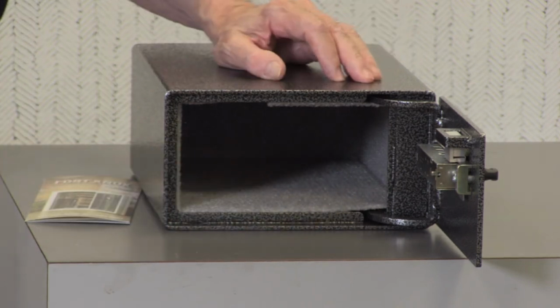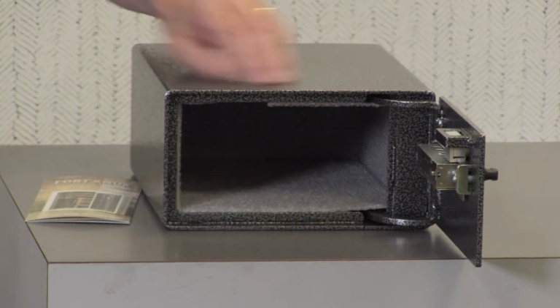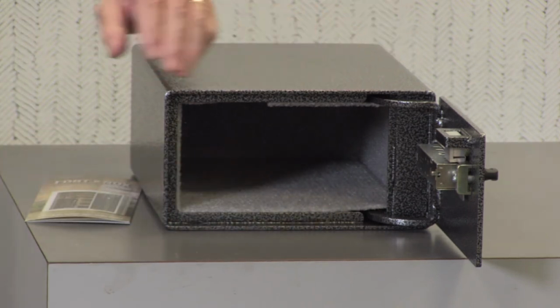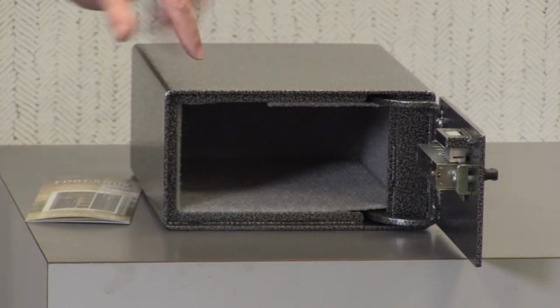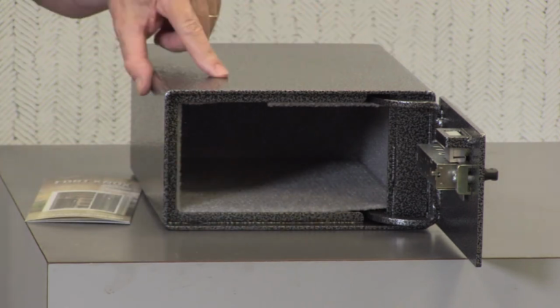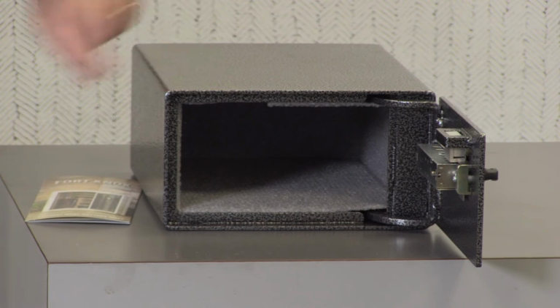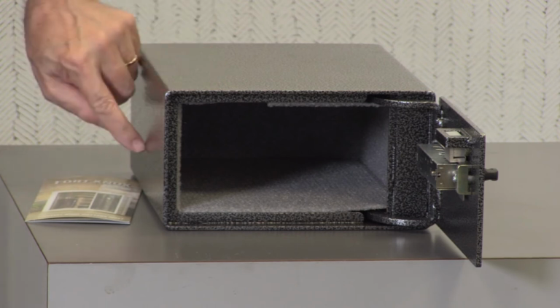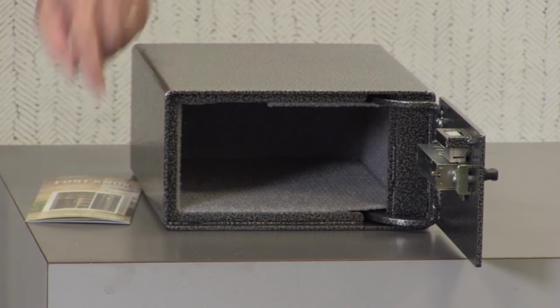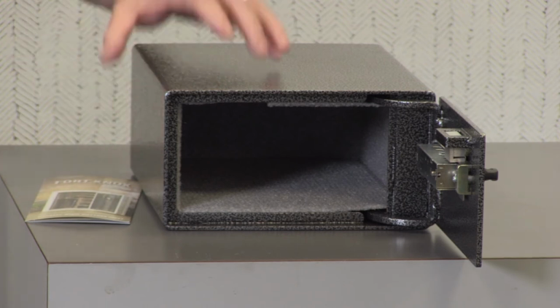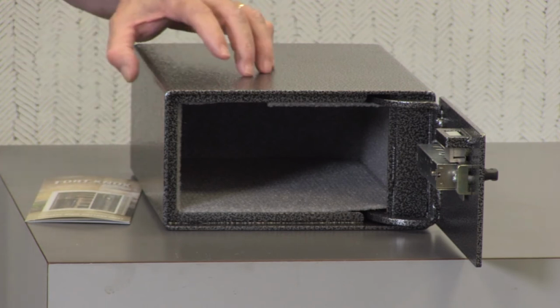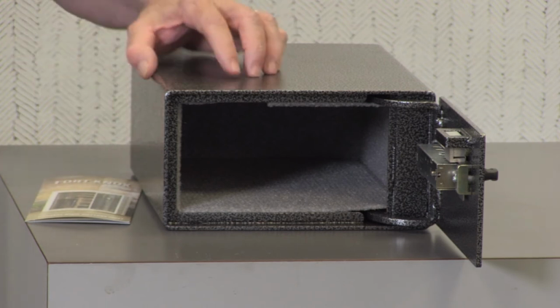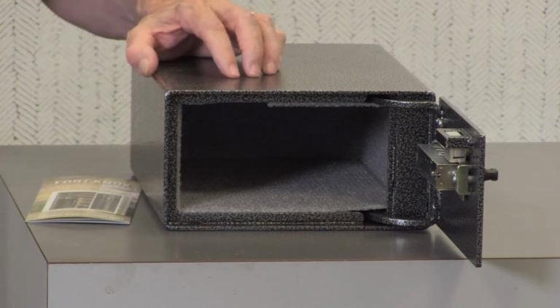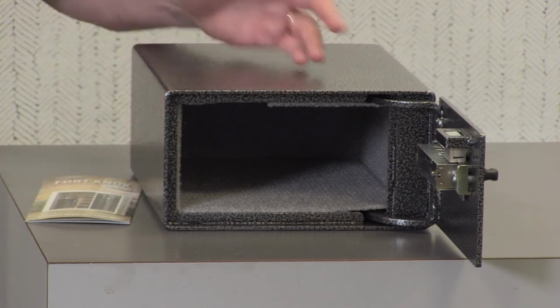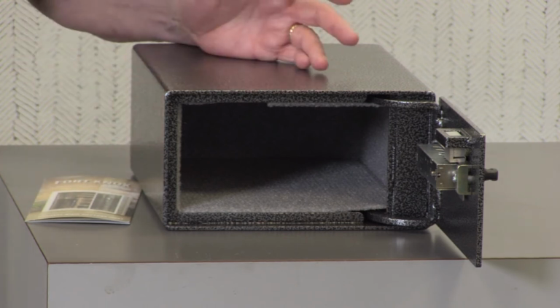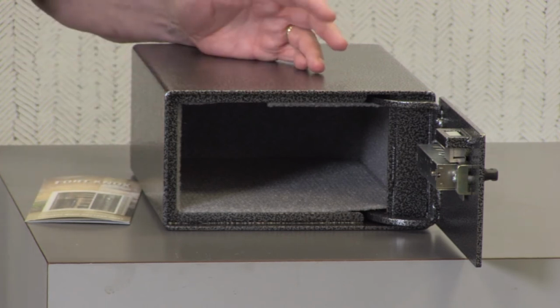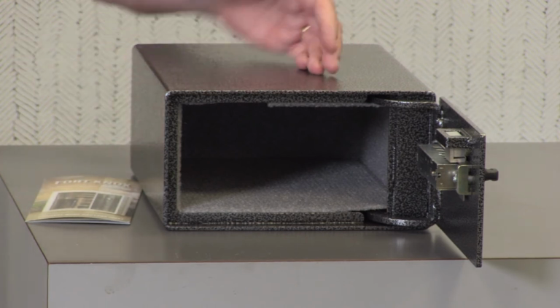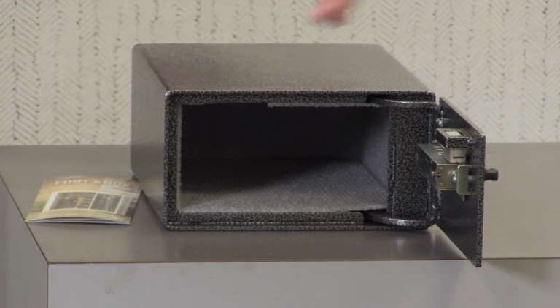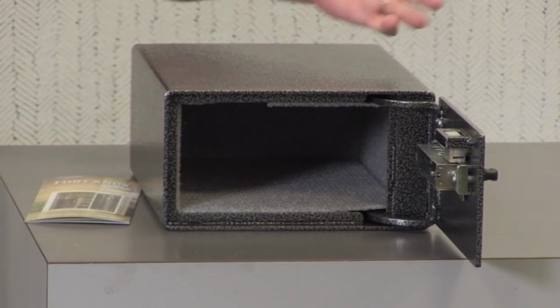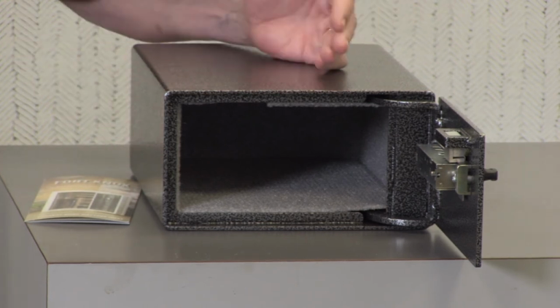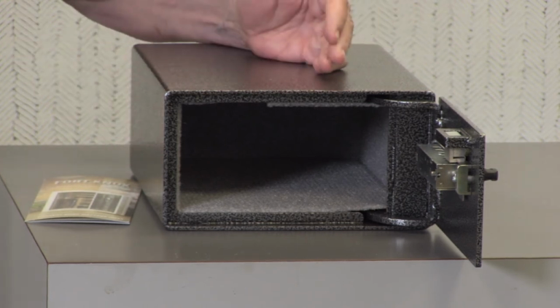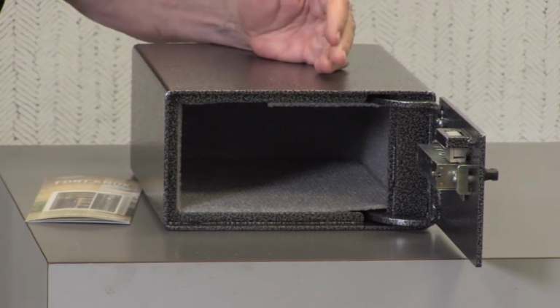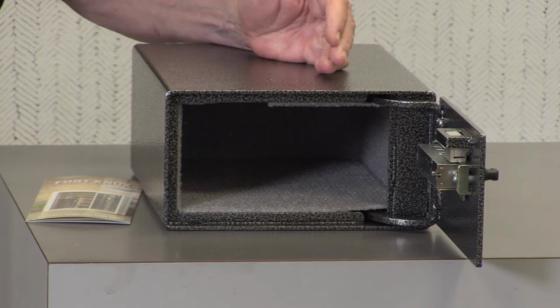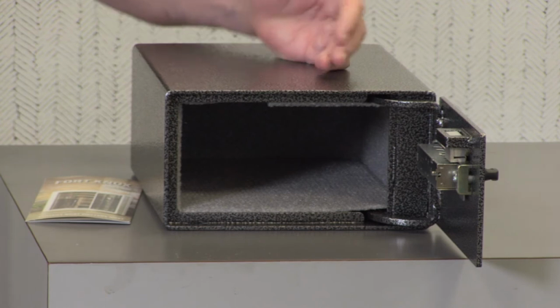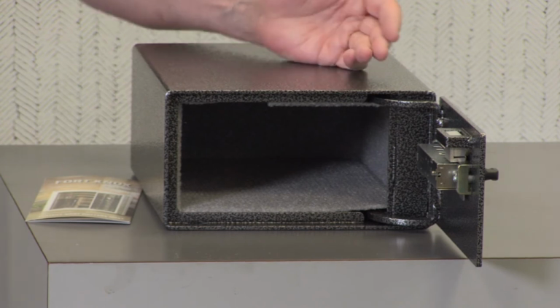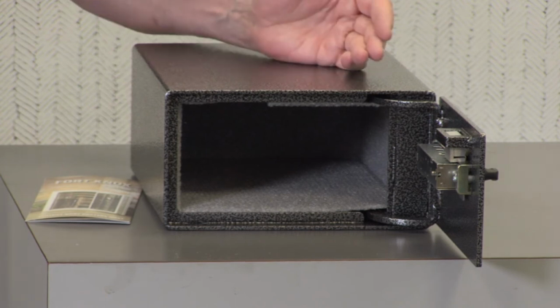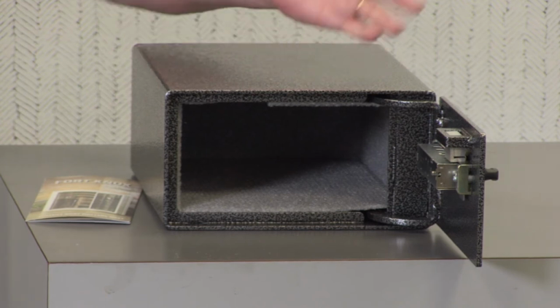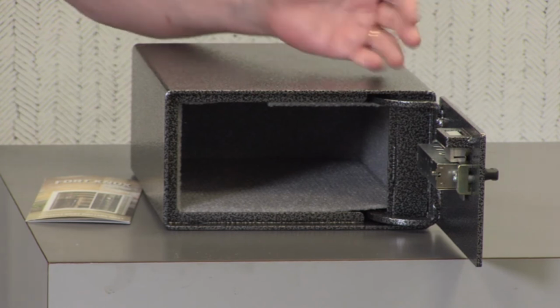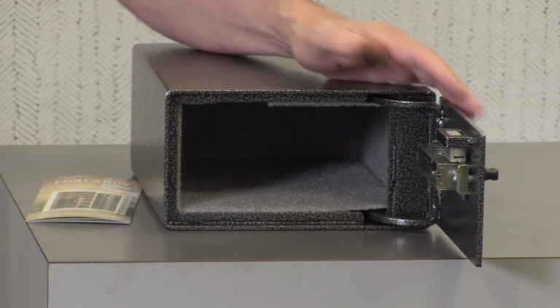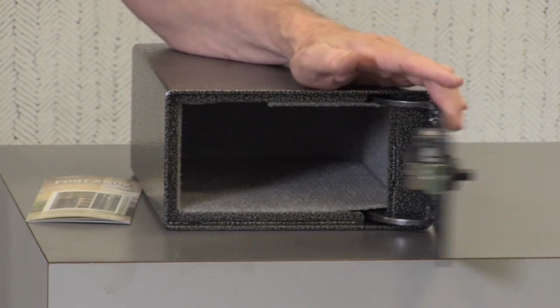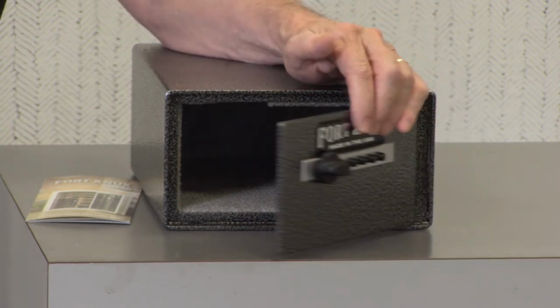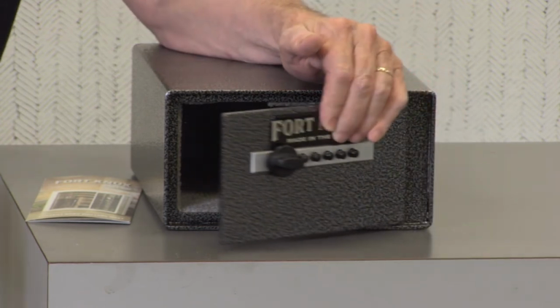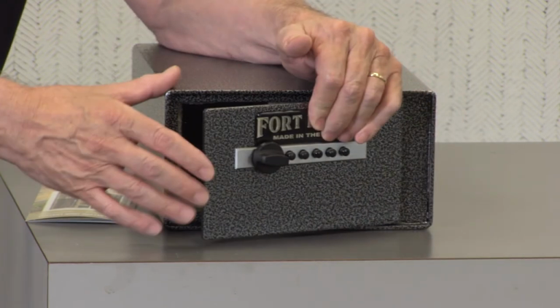There are also anchor holes on the bottom, so you can anchor it into the floor or any other place you want — into an RV or wherever you're keeping your pistols secure.